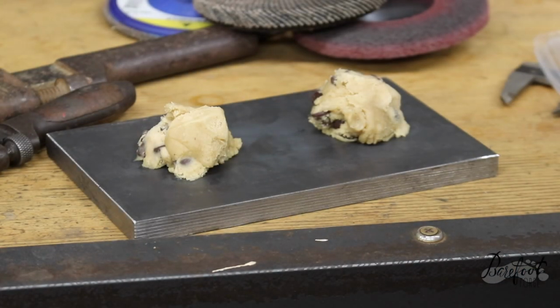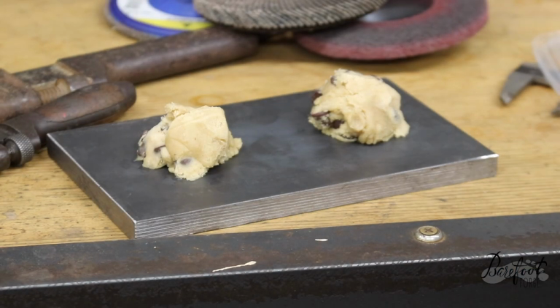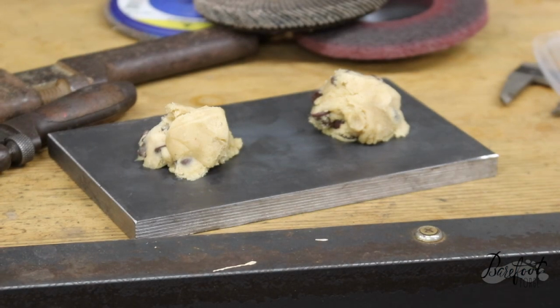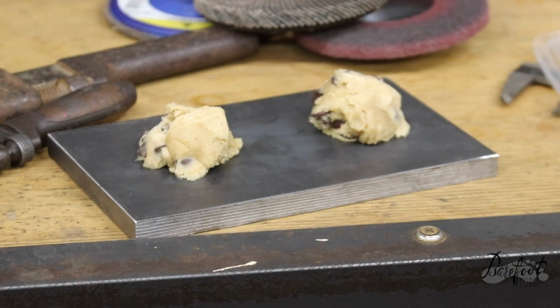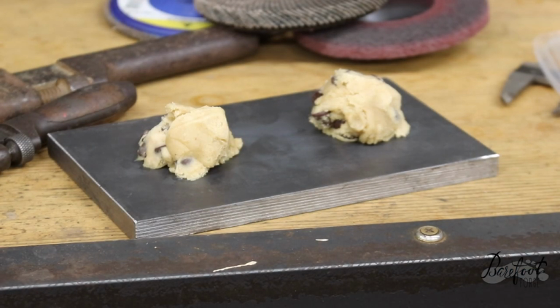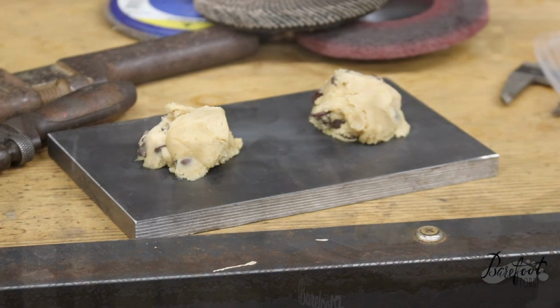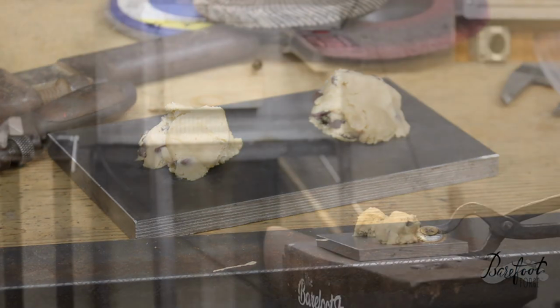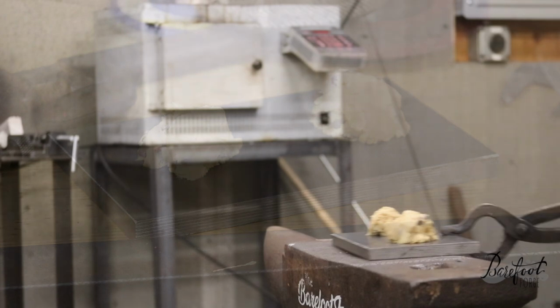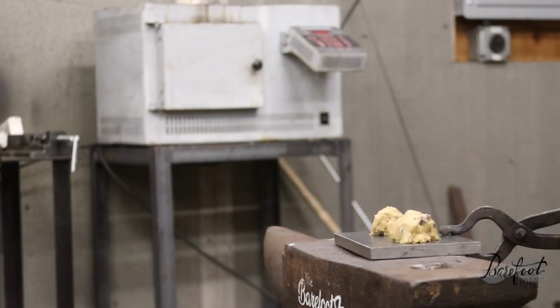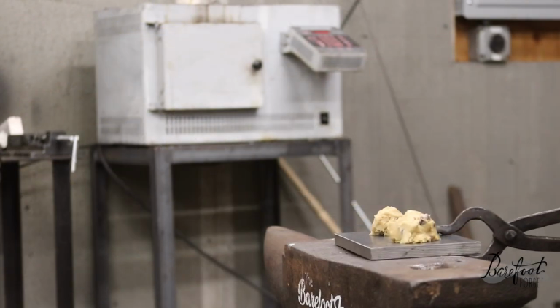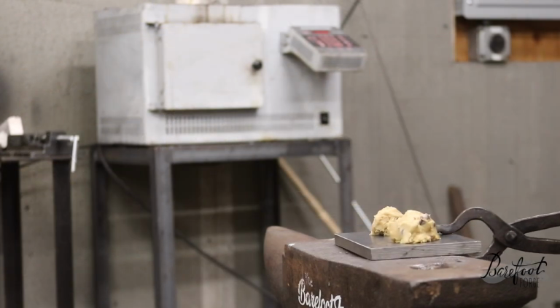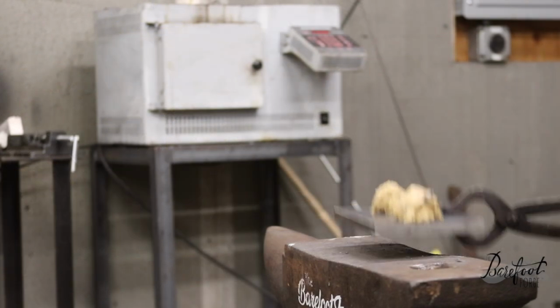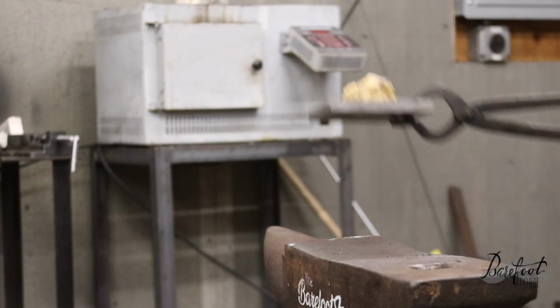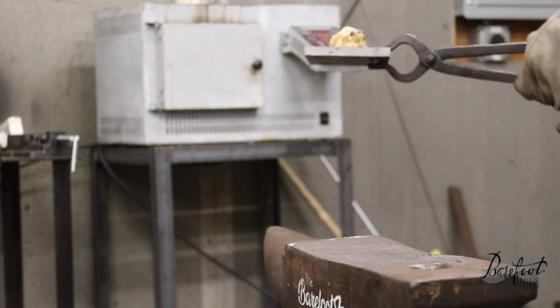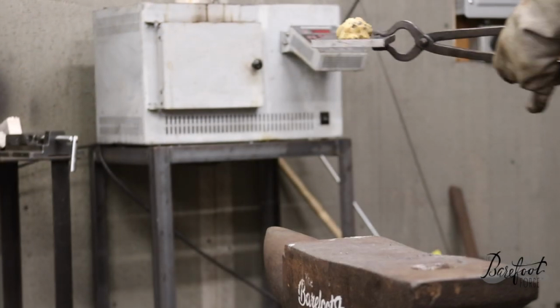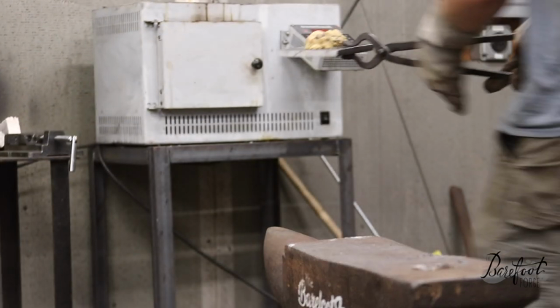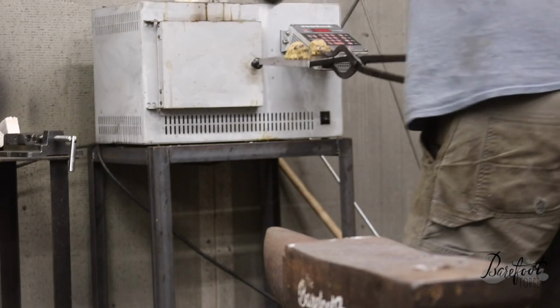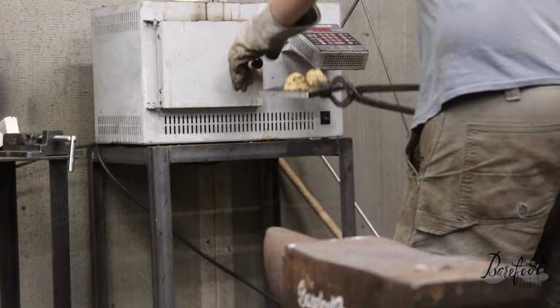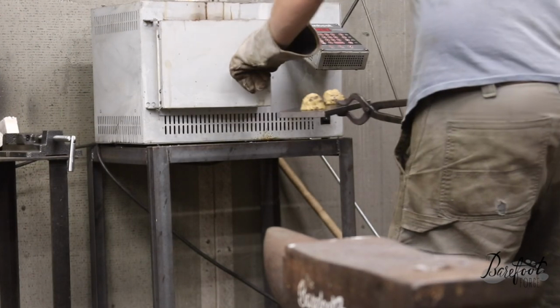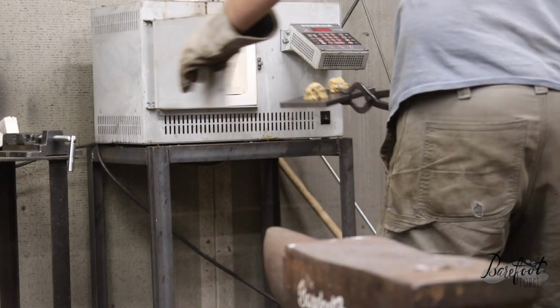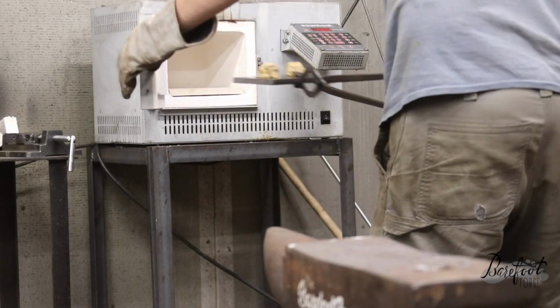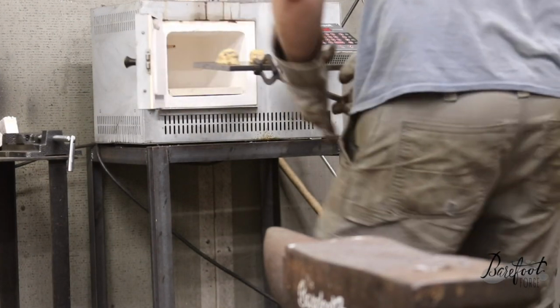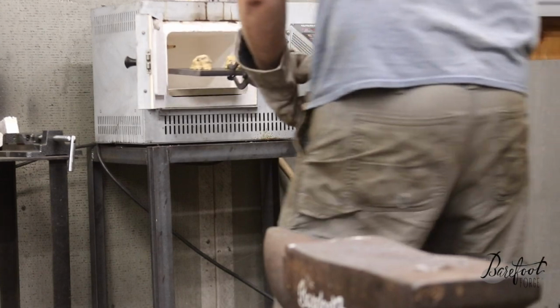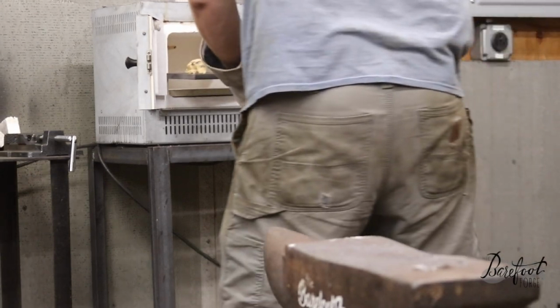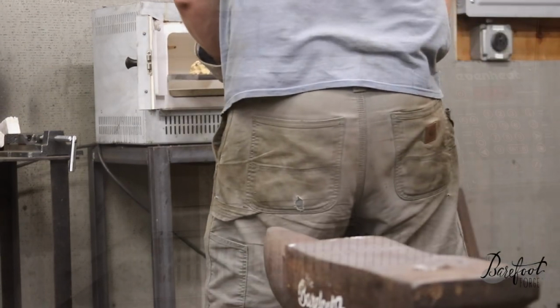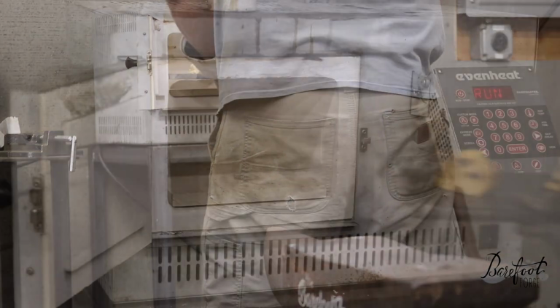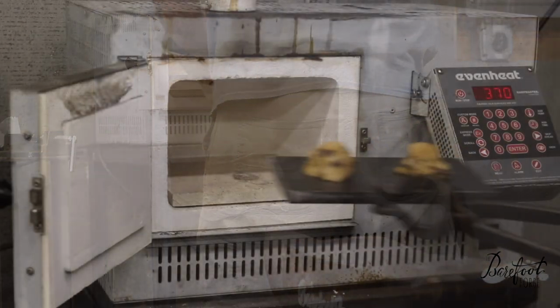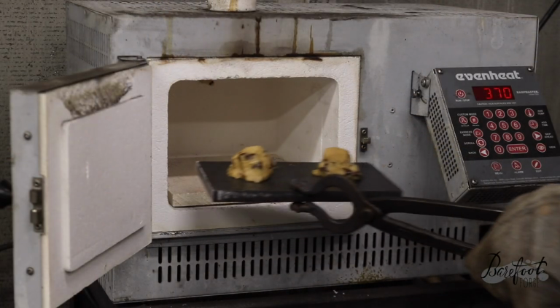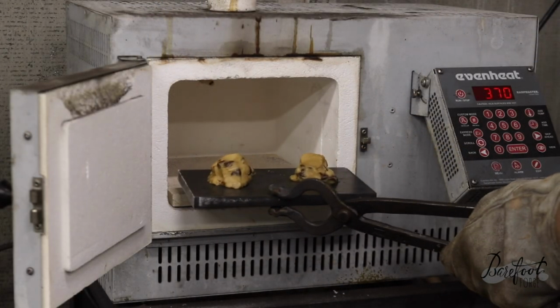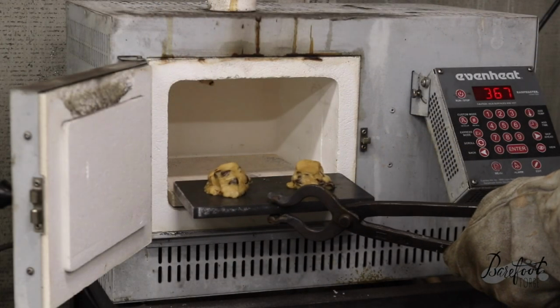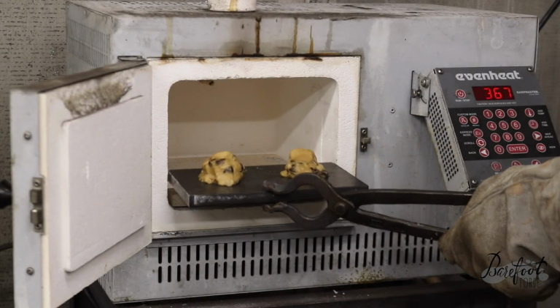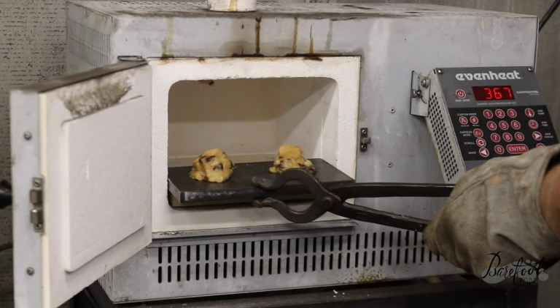We've preheated our kiln to around 350 degrees and we'll now add our cookie dough. We don't require an argon purge because the oxidation reaction, which is going to result in scale on the outside of the cookie dough,